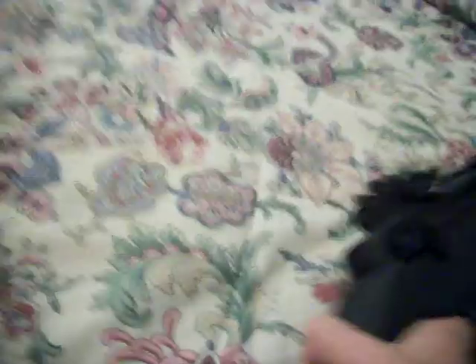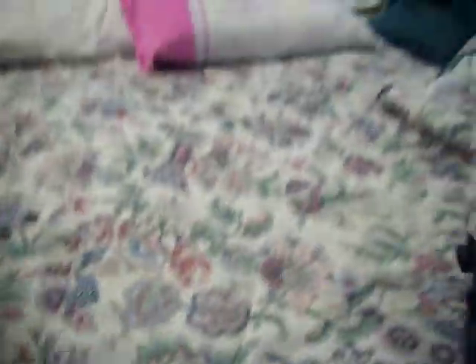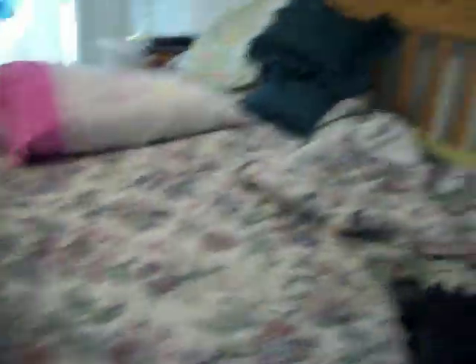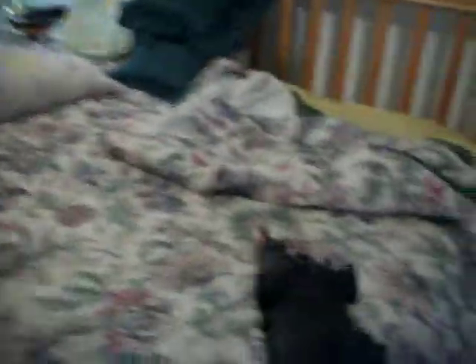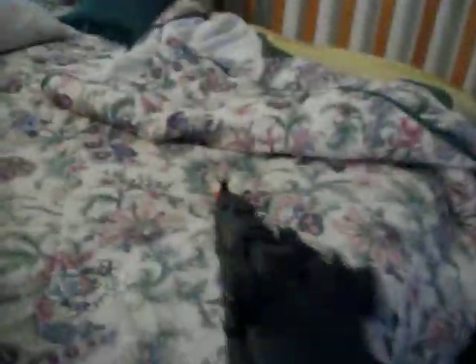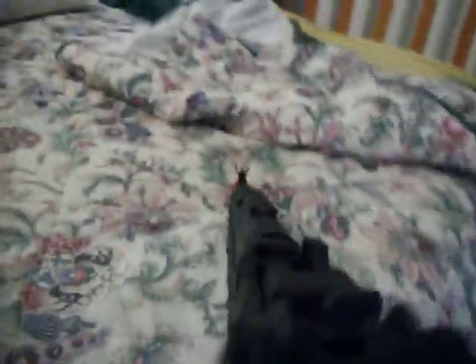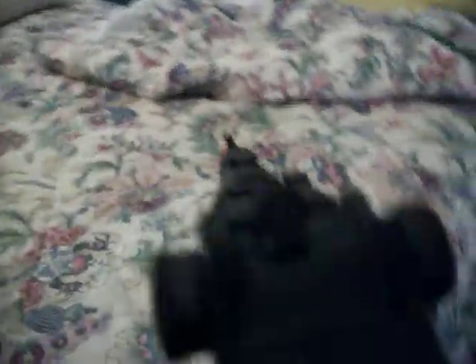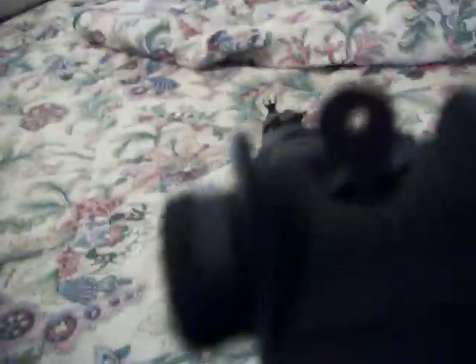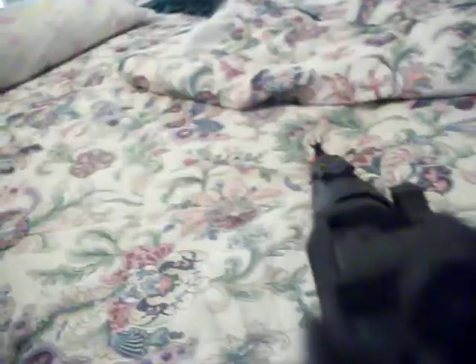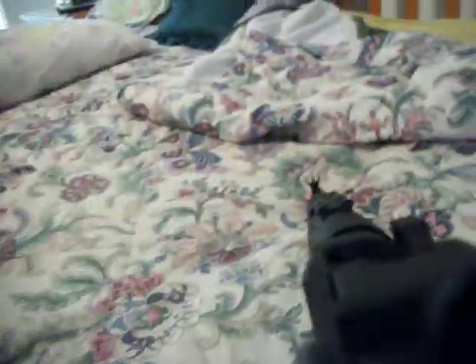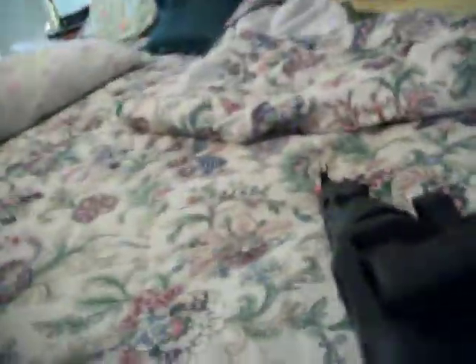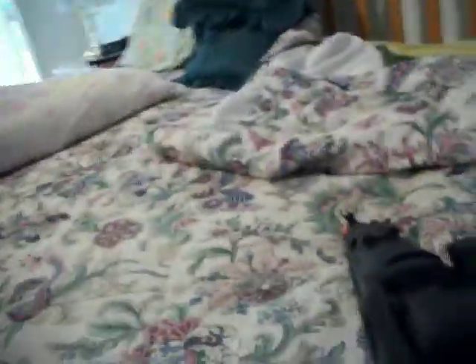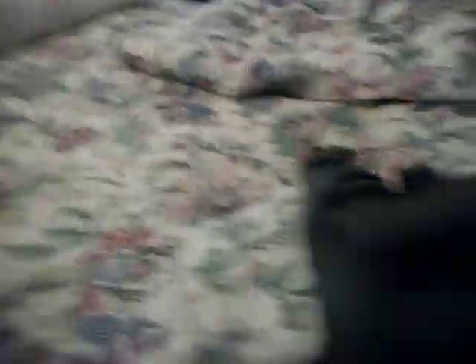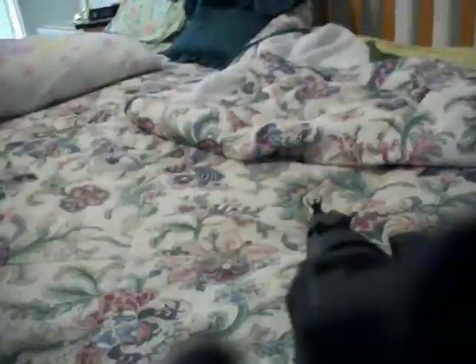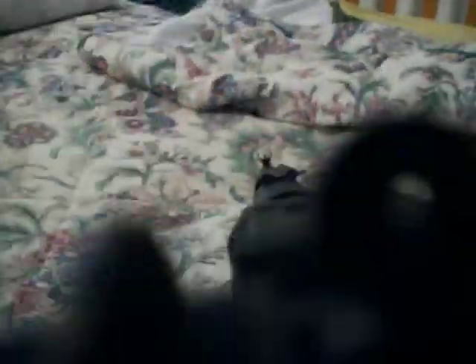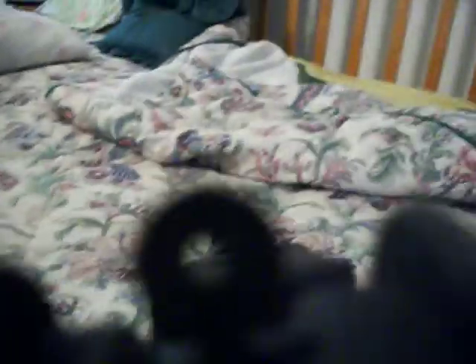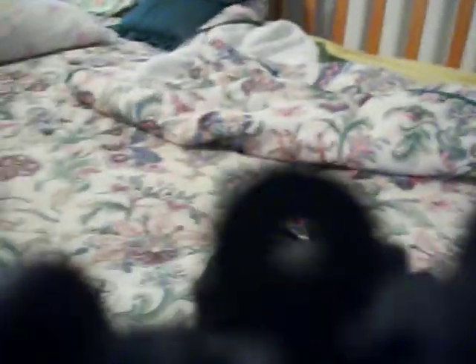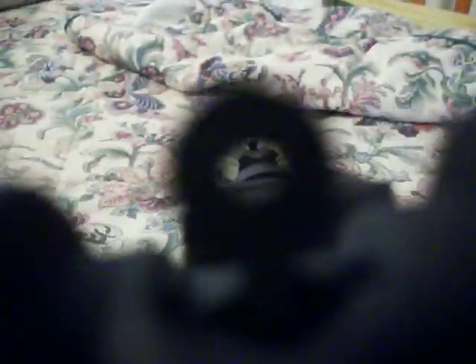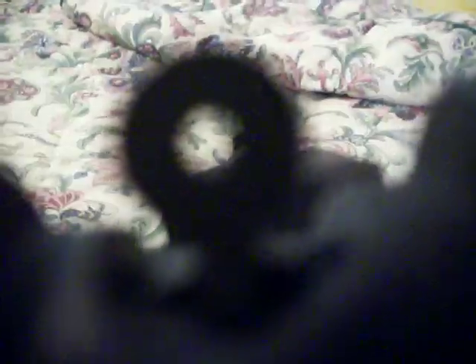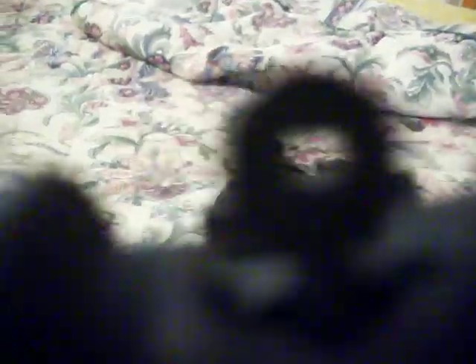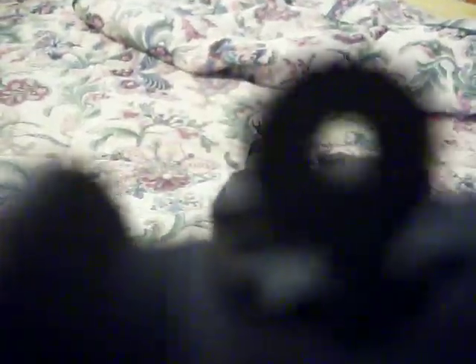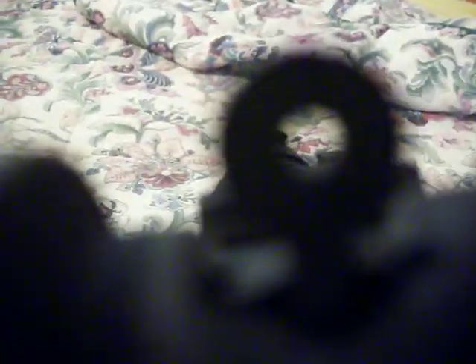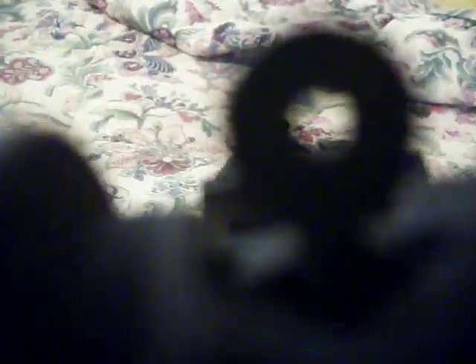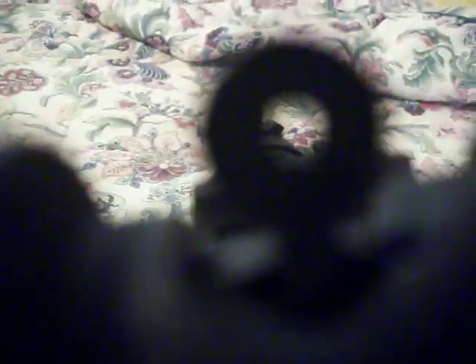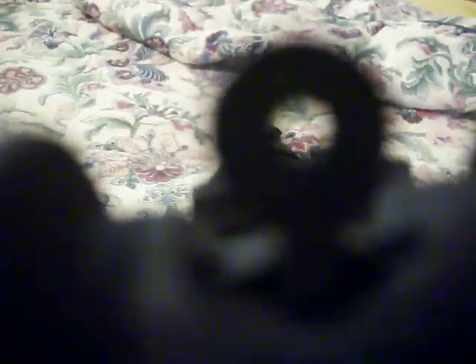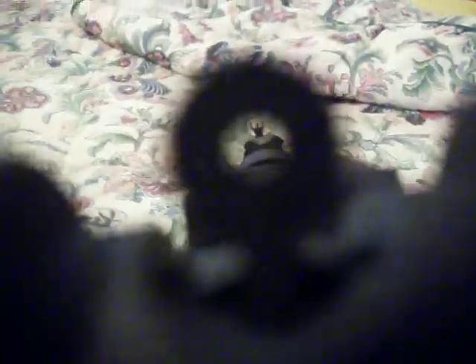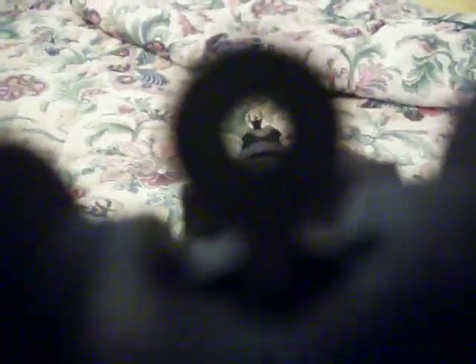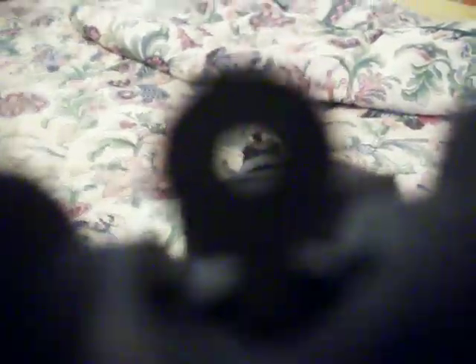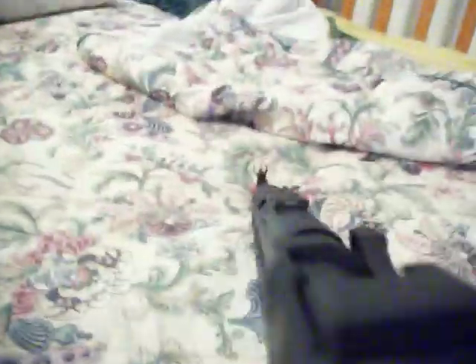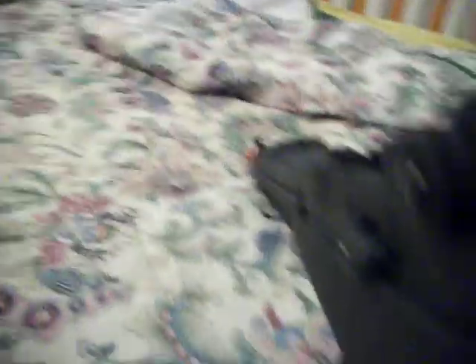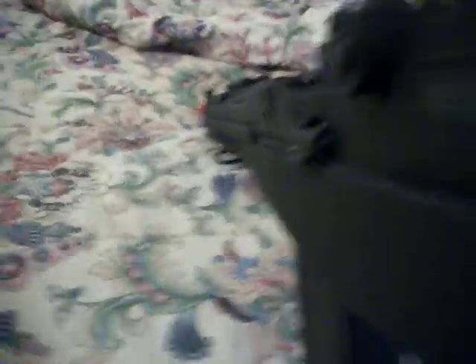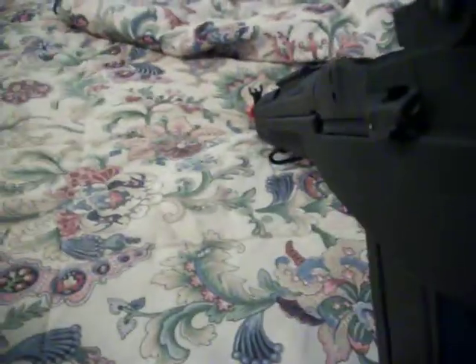I'm going to show y'all what it looks like down the sight. It's pretty cool — pretty cool gun.